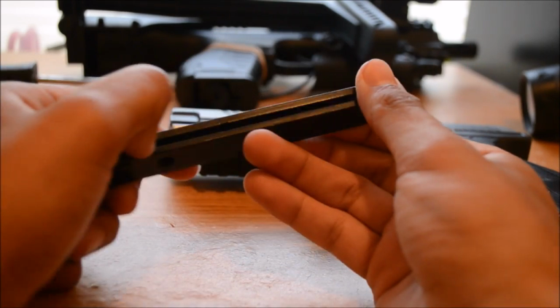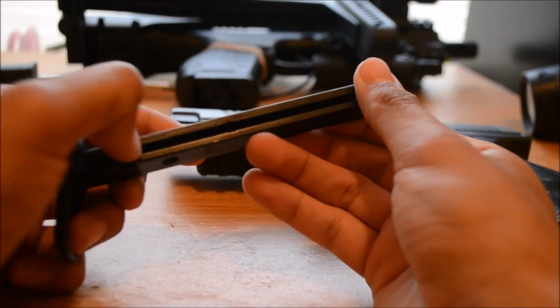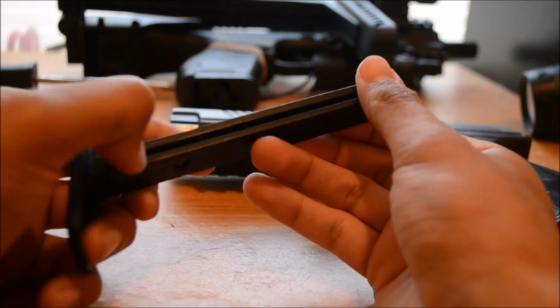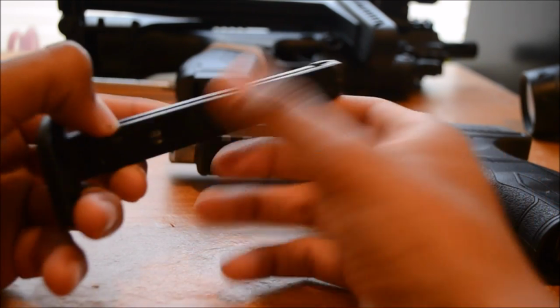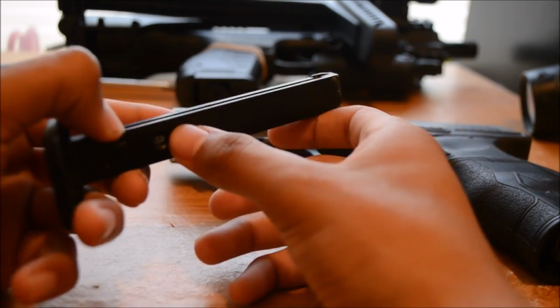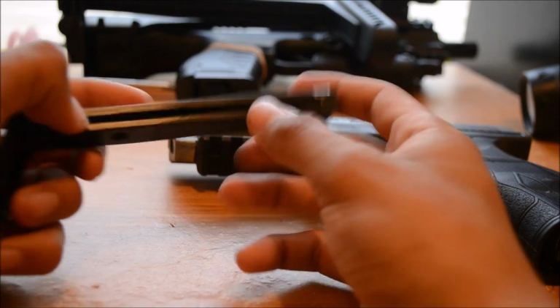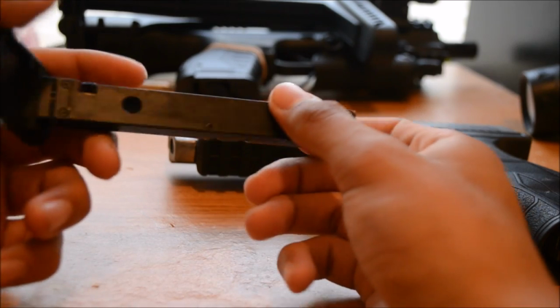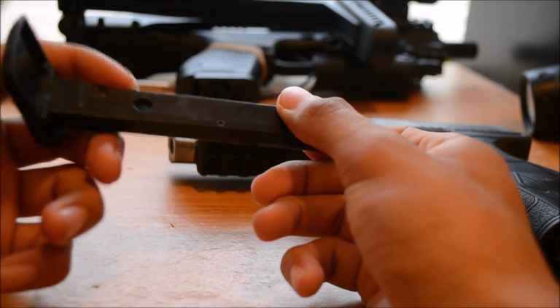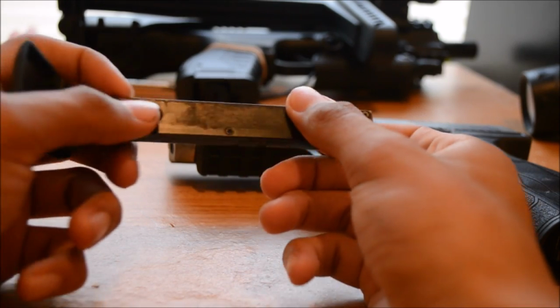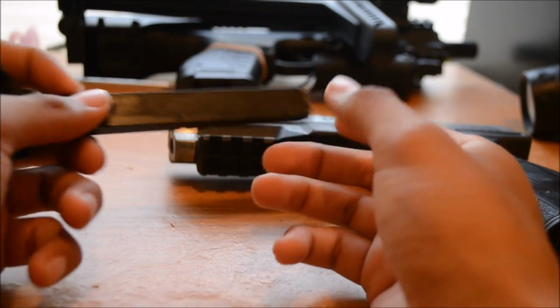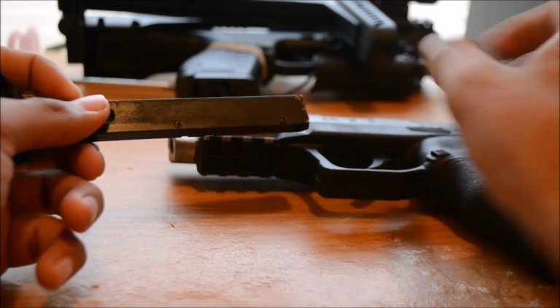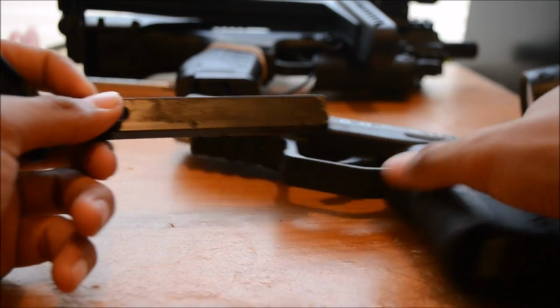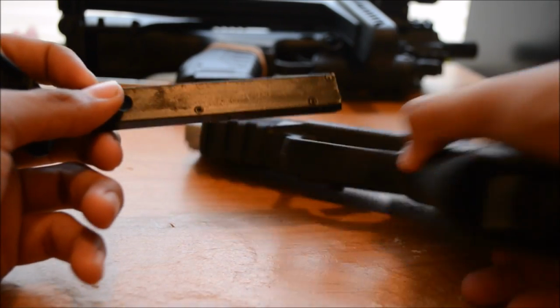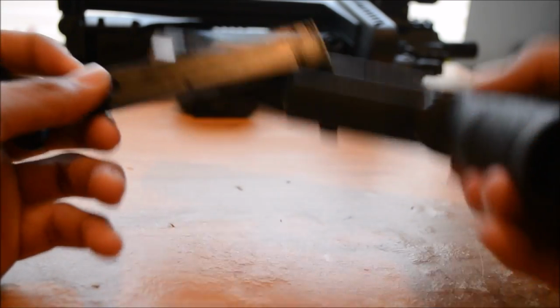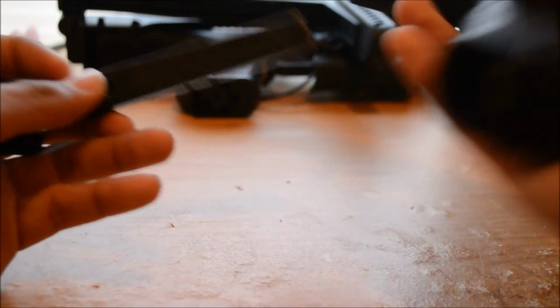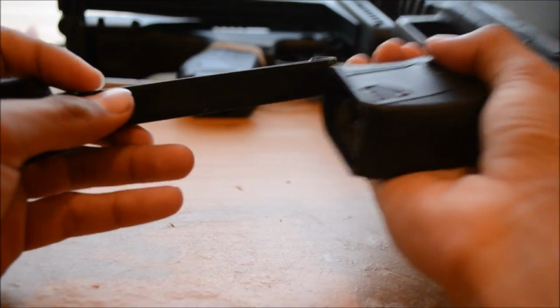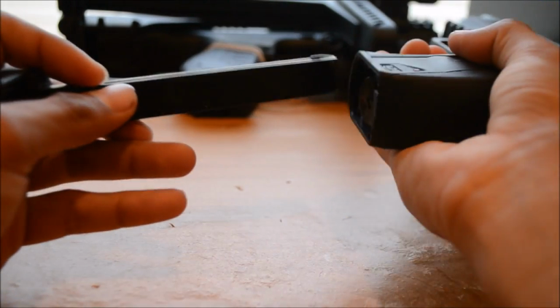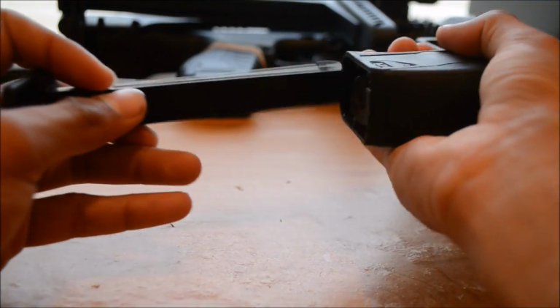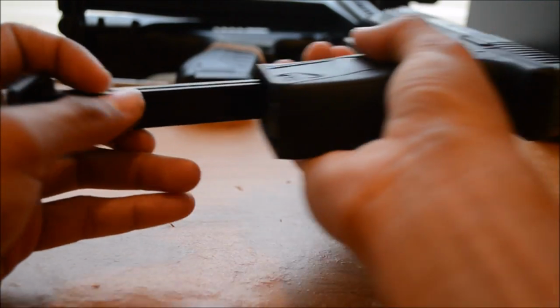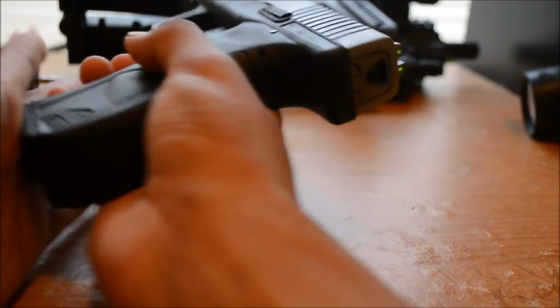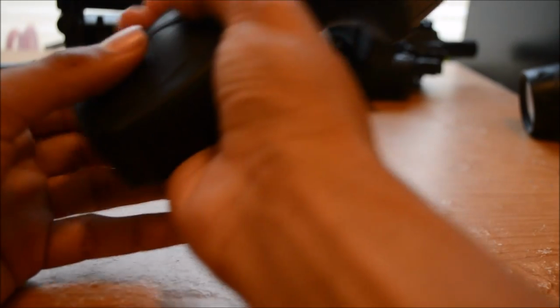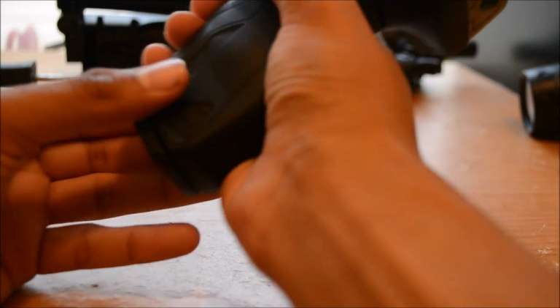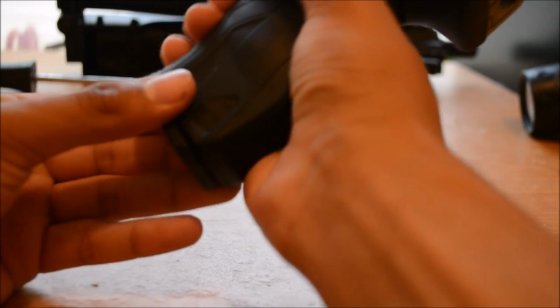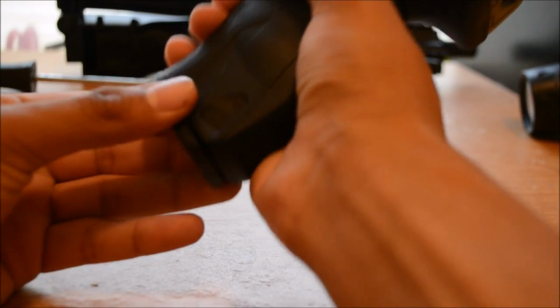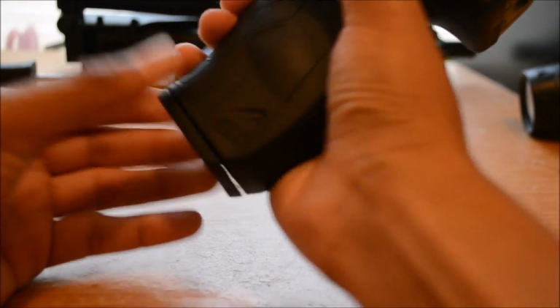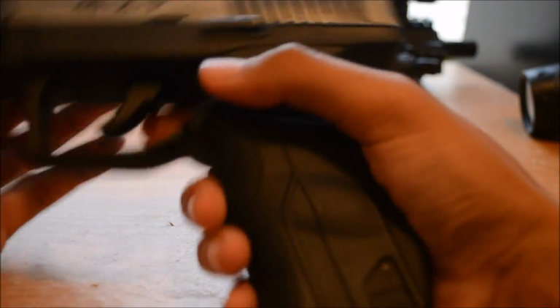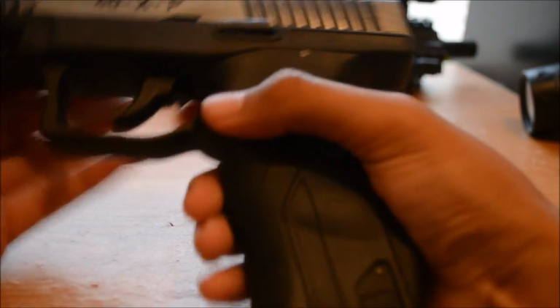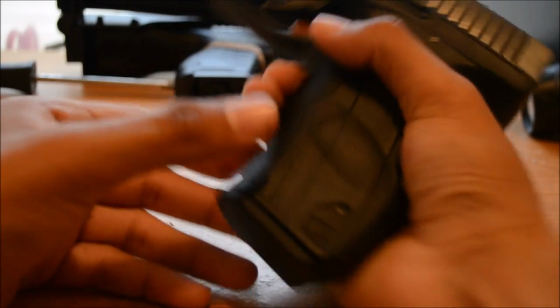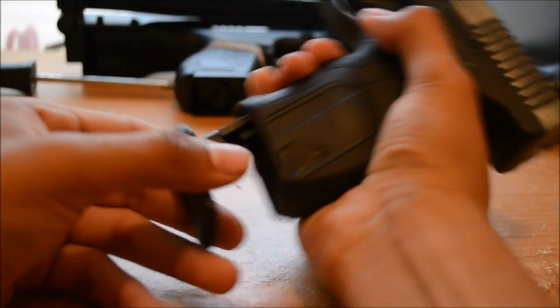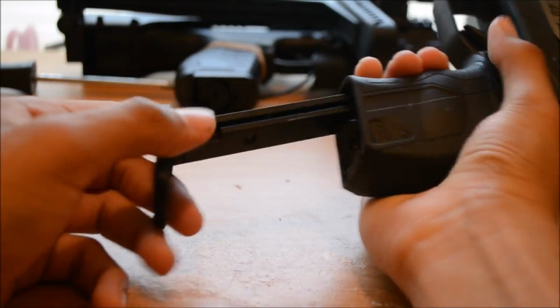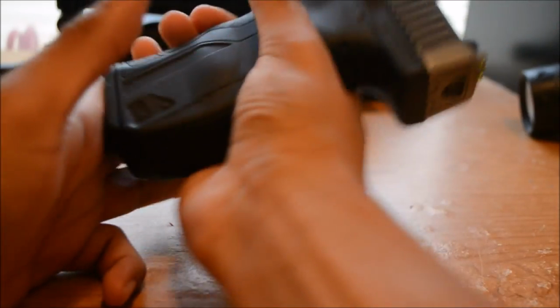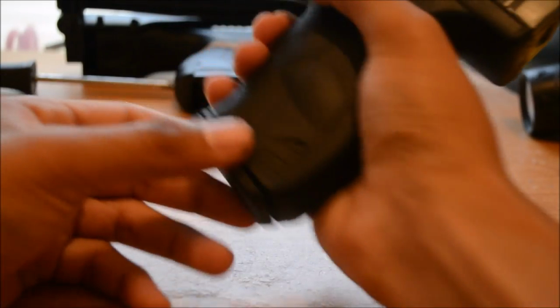I don't know if something's wrong with it, so I just put the BBs, leave this thing here, put the mag in, and it should lock. There we go.